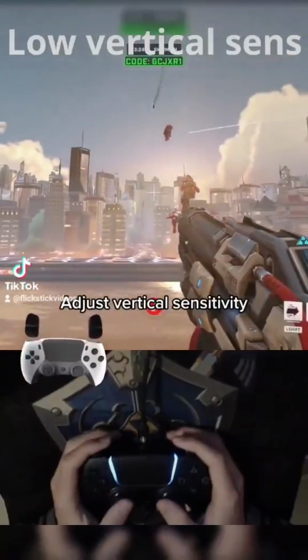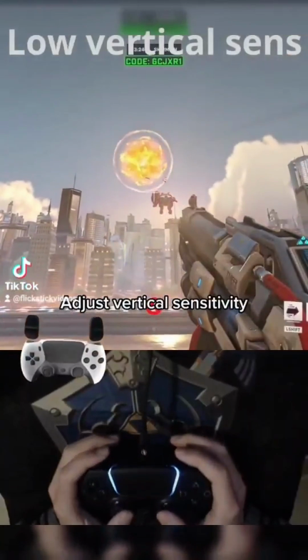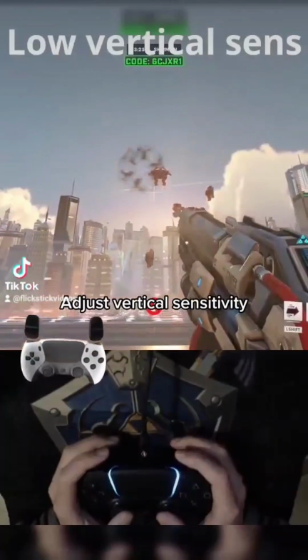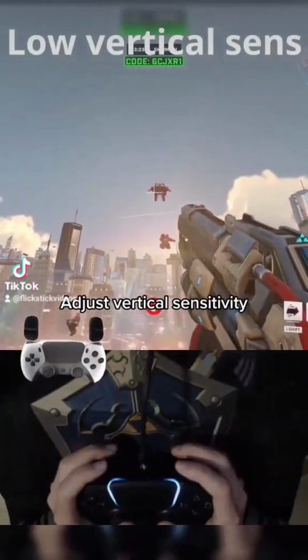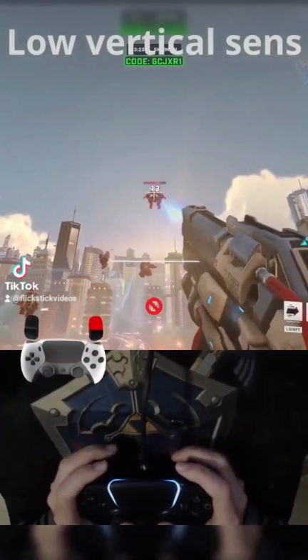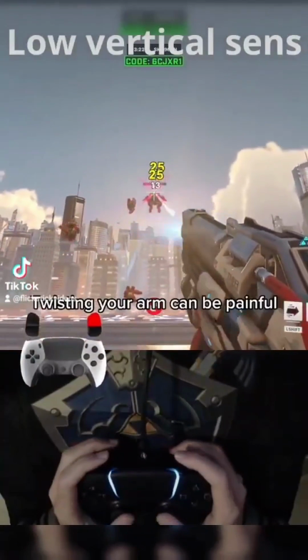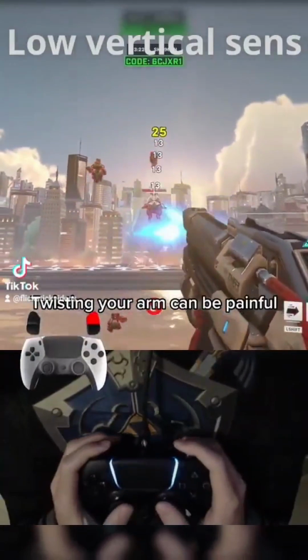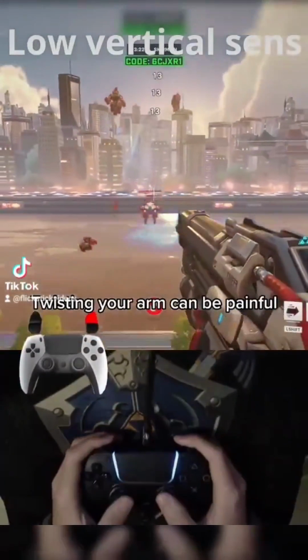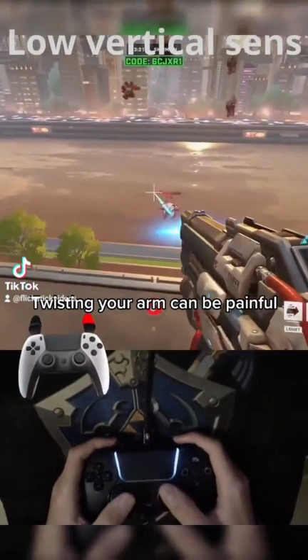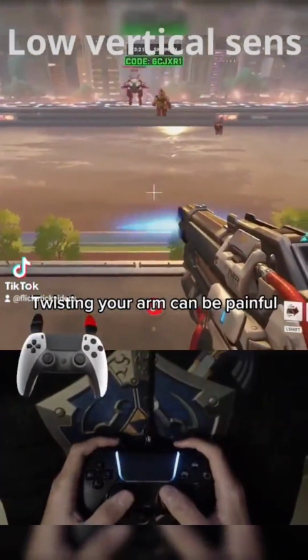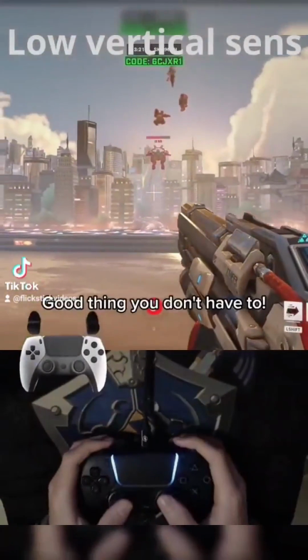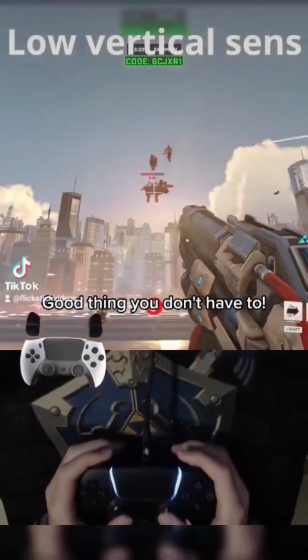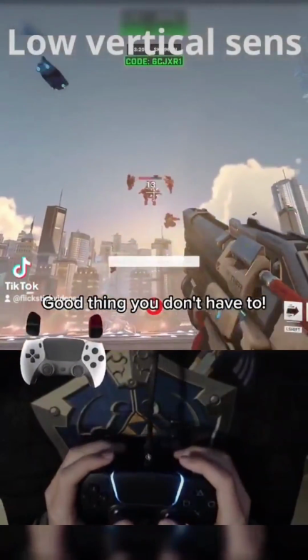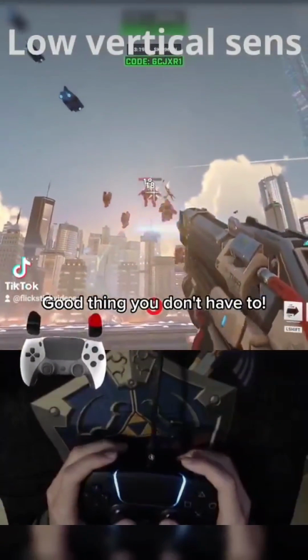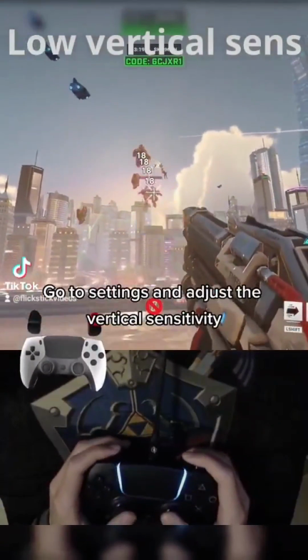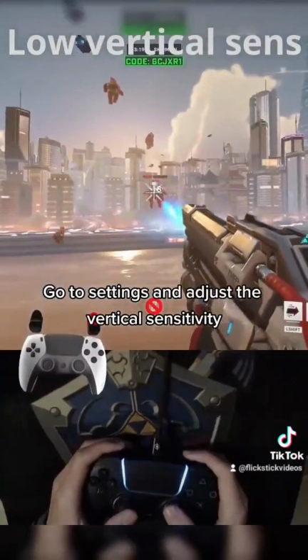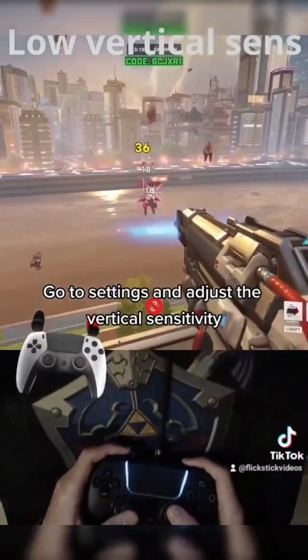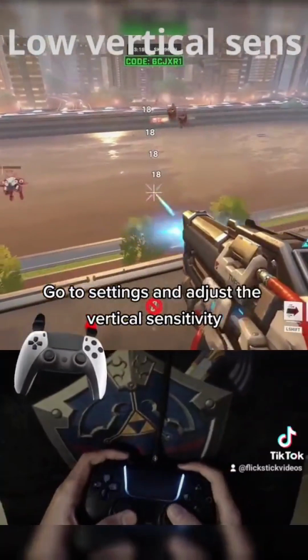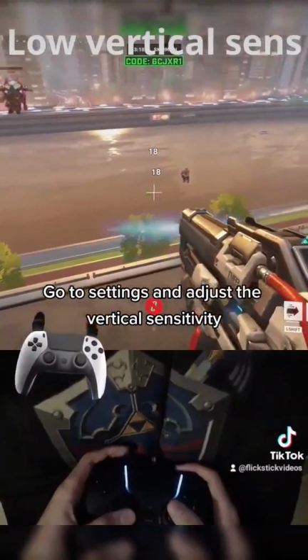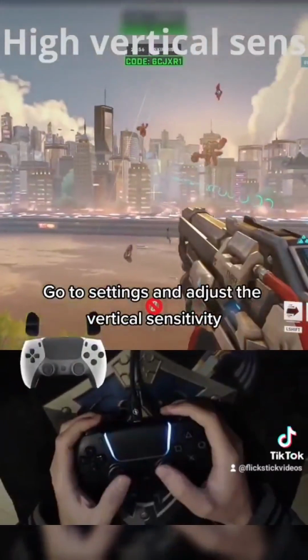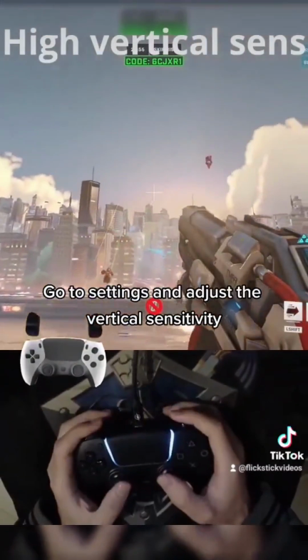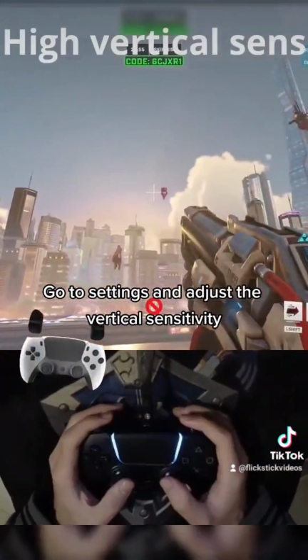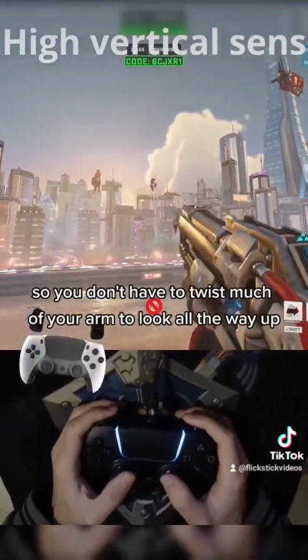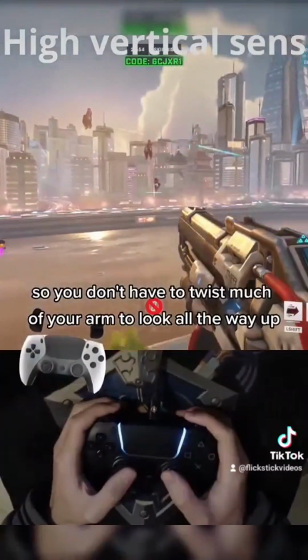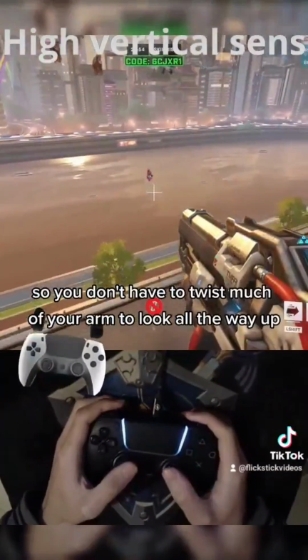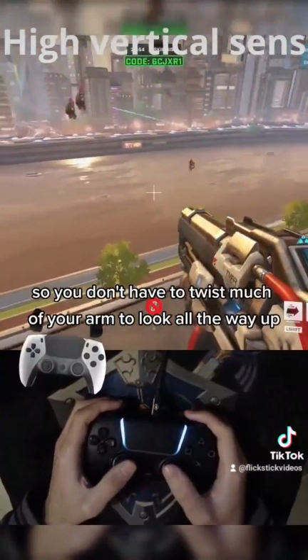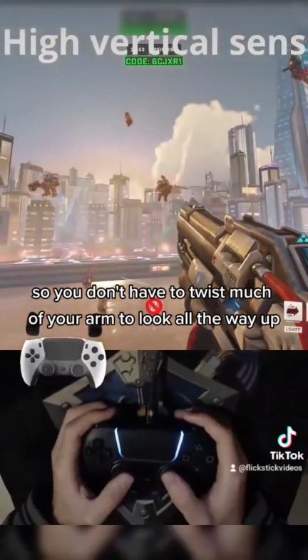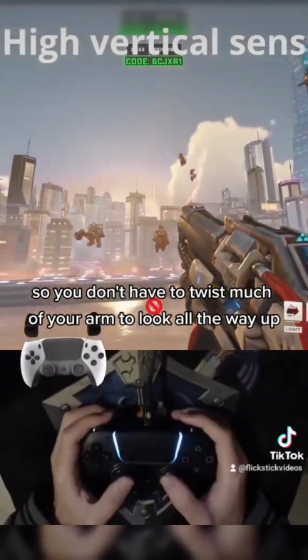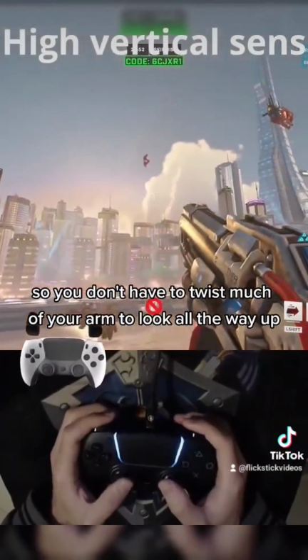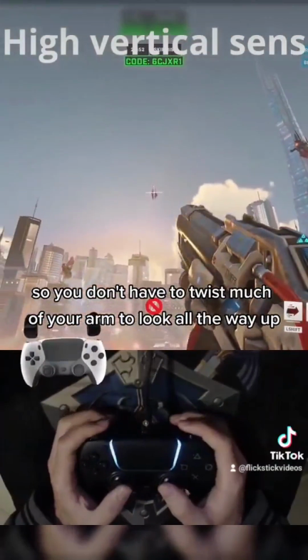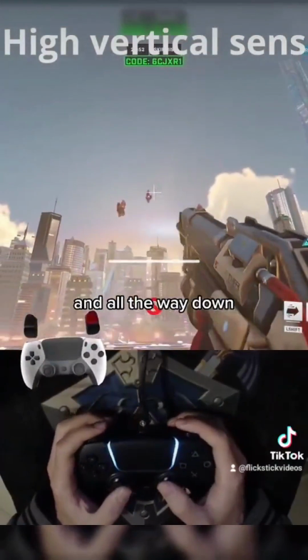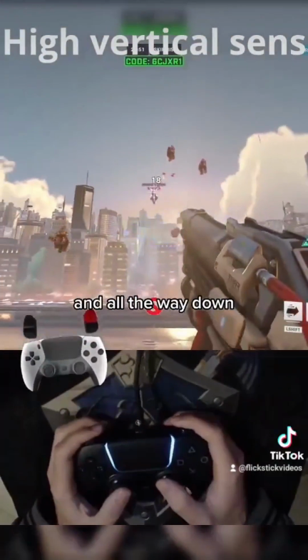Adjust vertical sensitivity. Missing your aim can be painful — good thing you don't have to. Go to settings and adjust the vertical sensitivity, so you don't have to move your arm too much to look all the way up and all the way down.